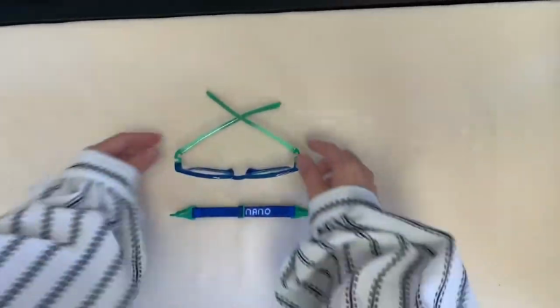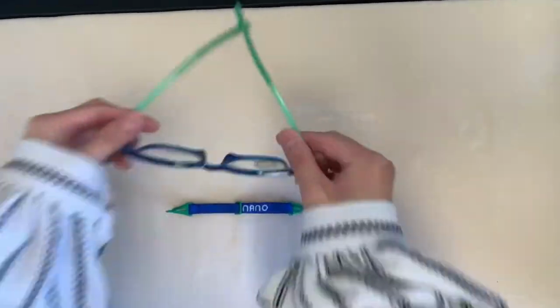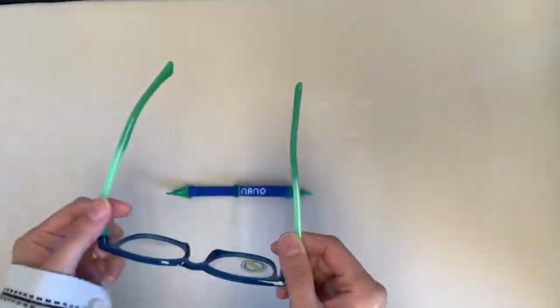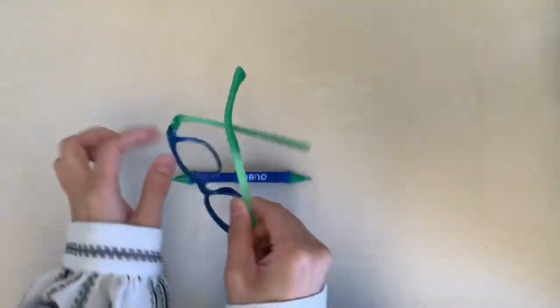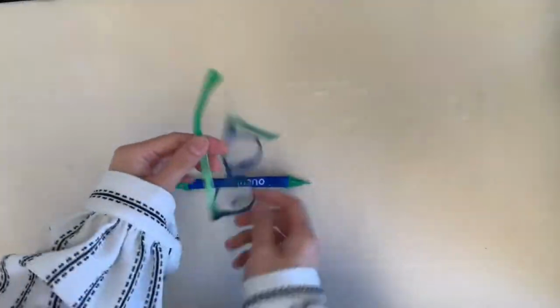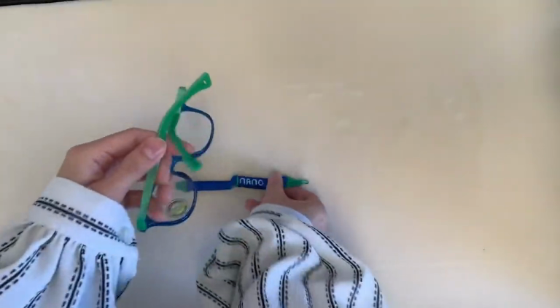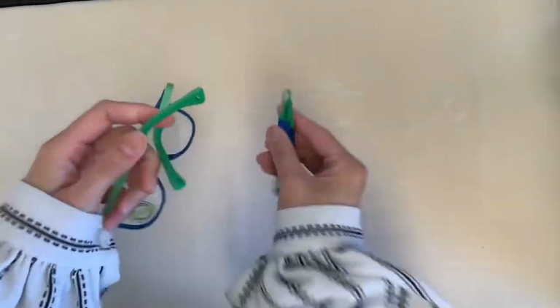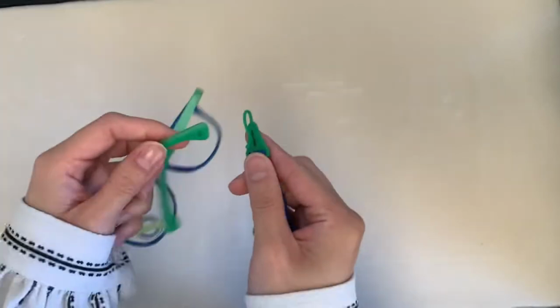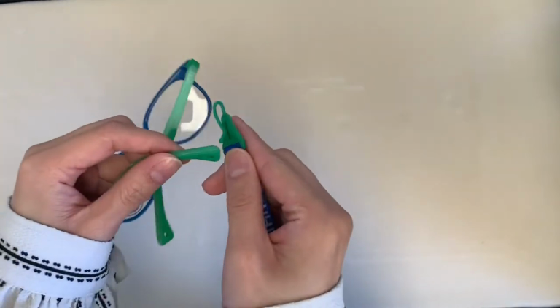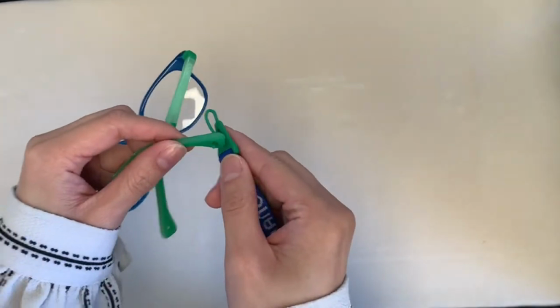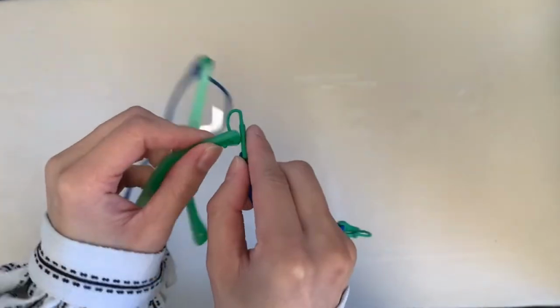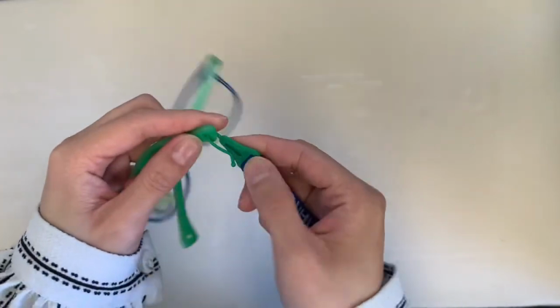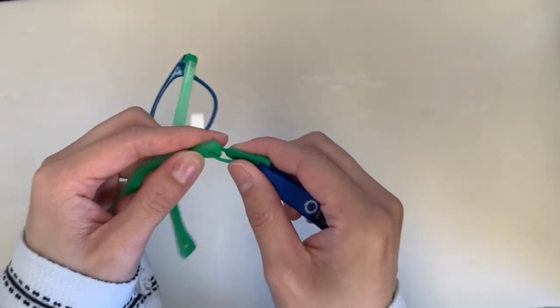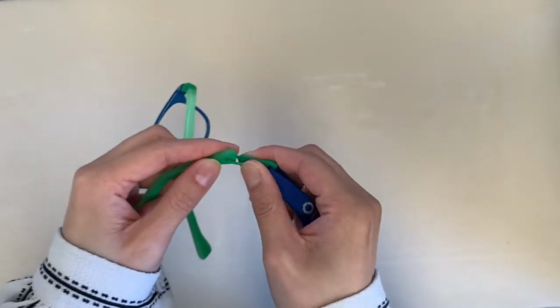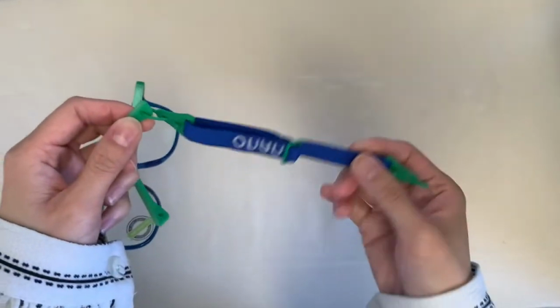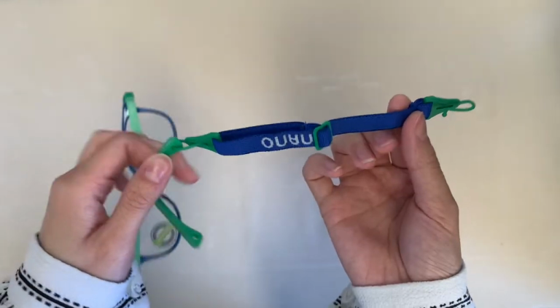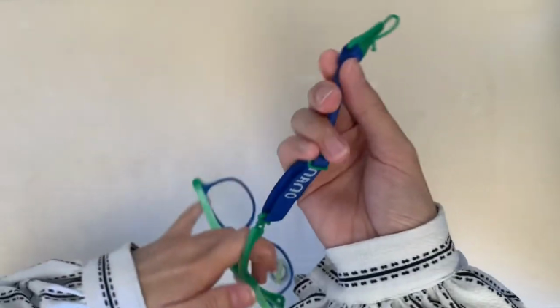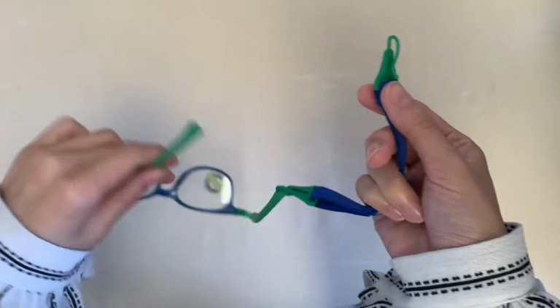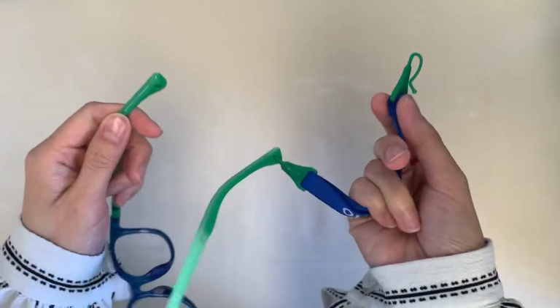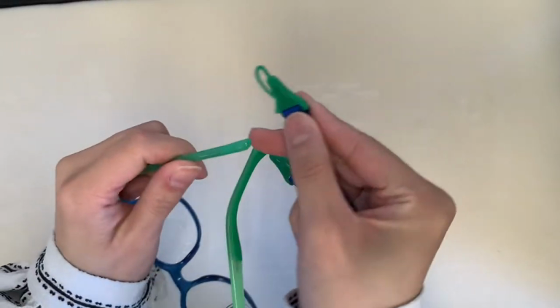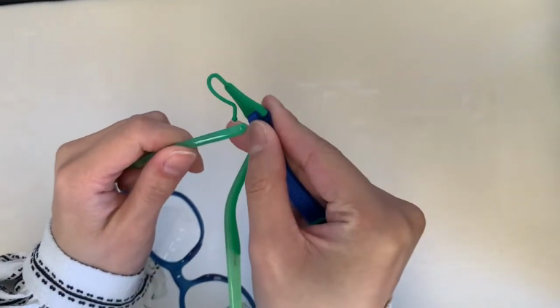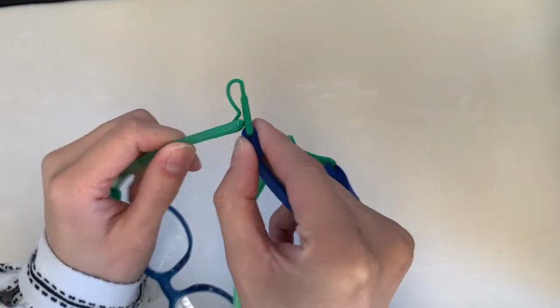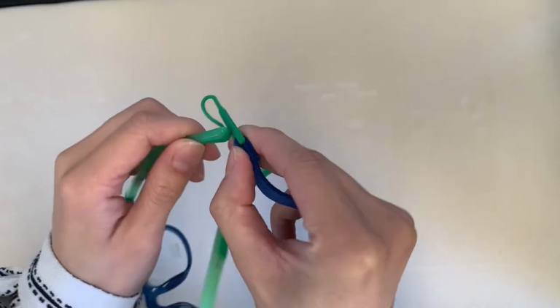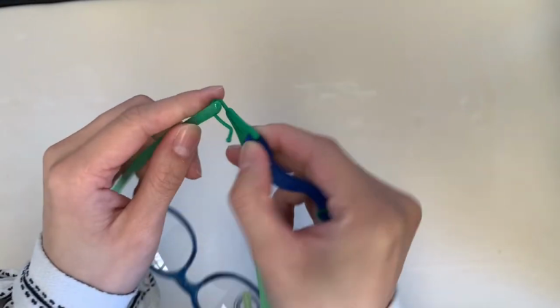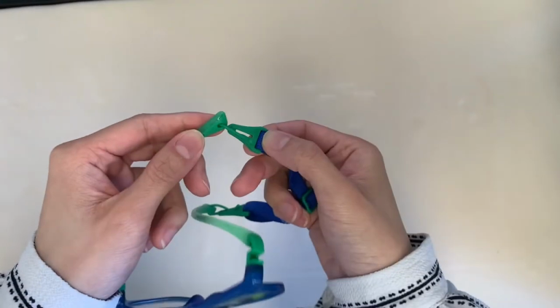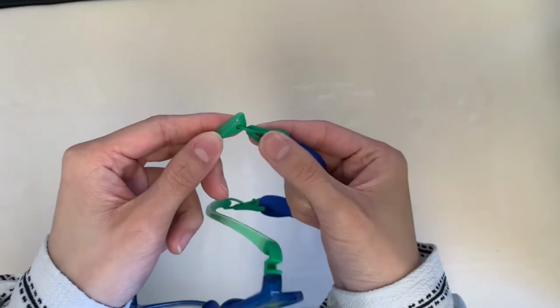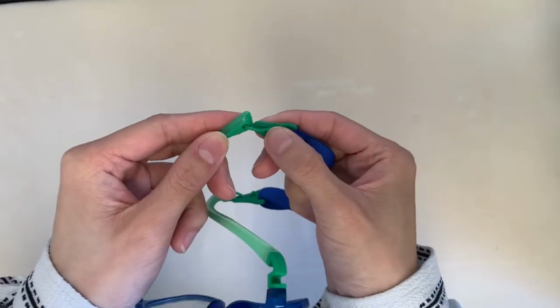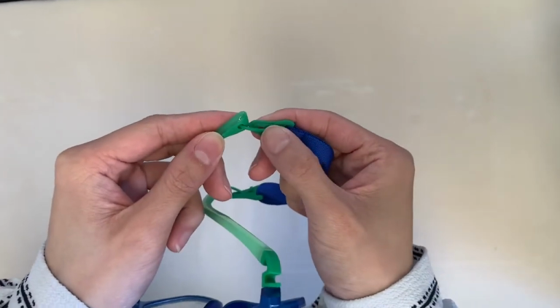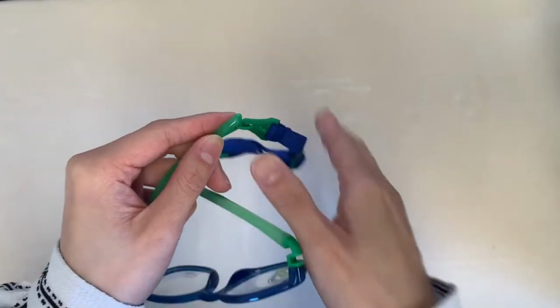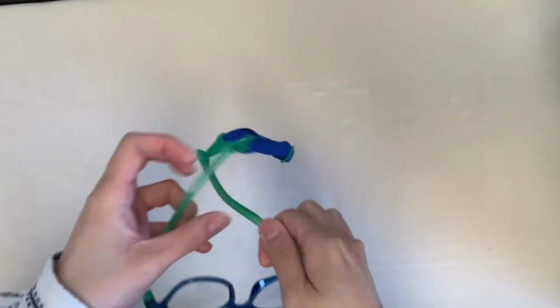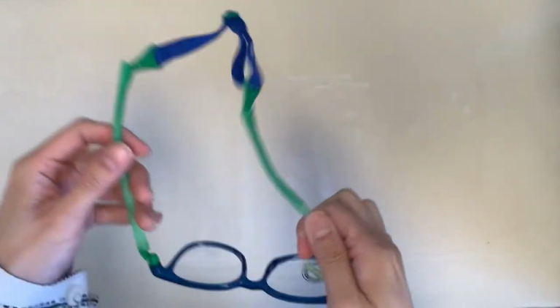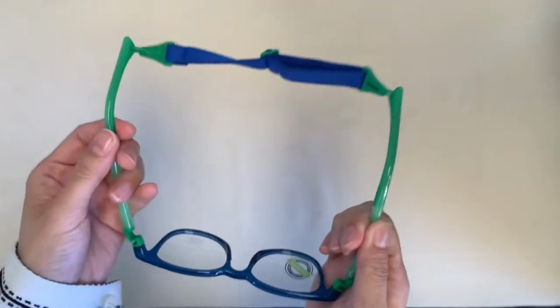The half strap easily hooks onto the arms of the glasses and allows for a secure and tight fit. To use a strap, push the hooks through the arm holes and lock them in place. Perfect!